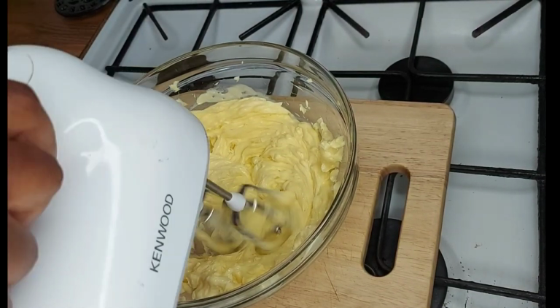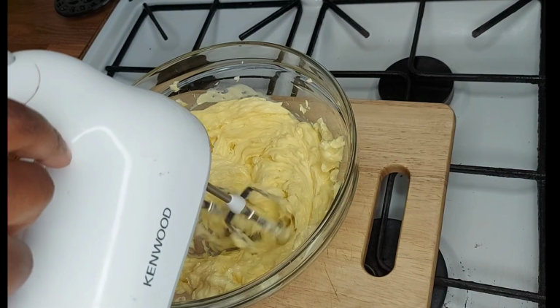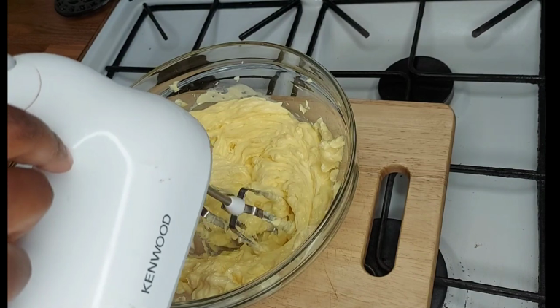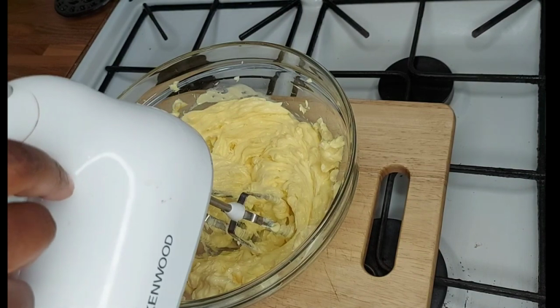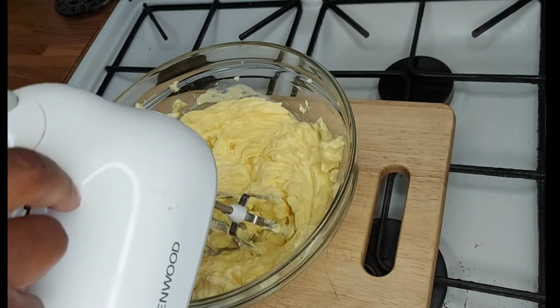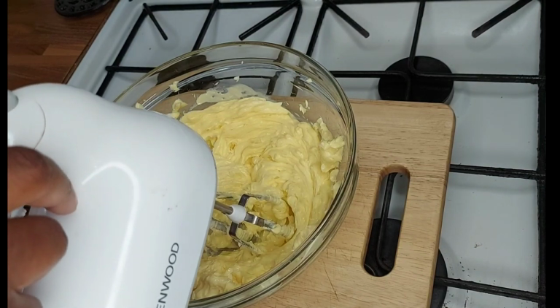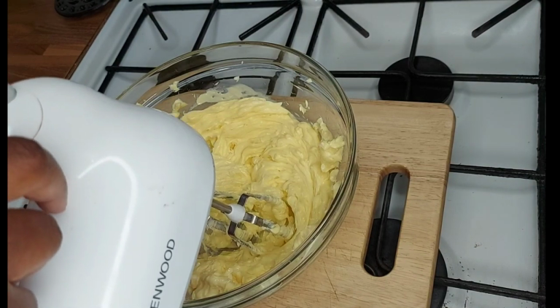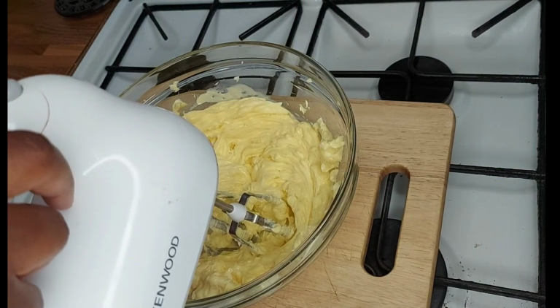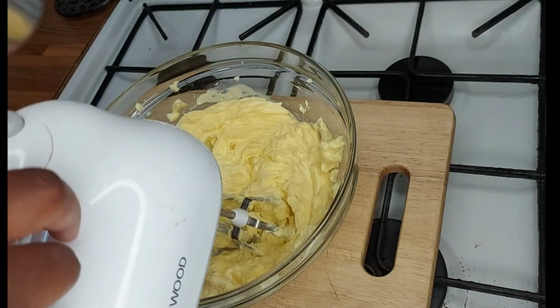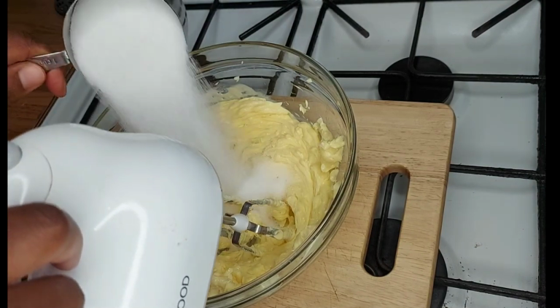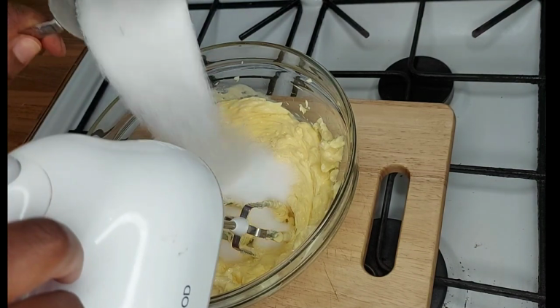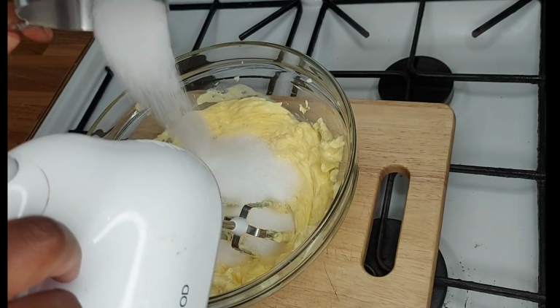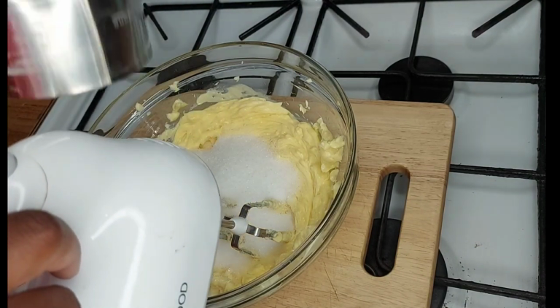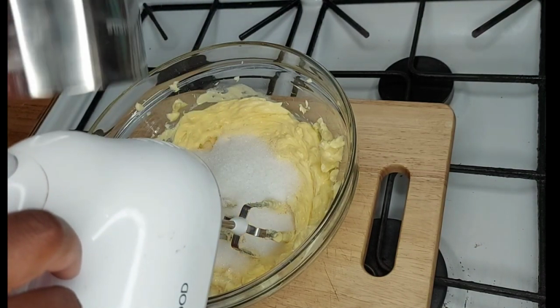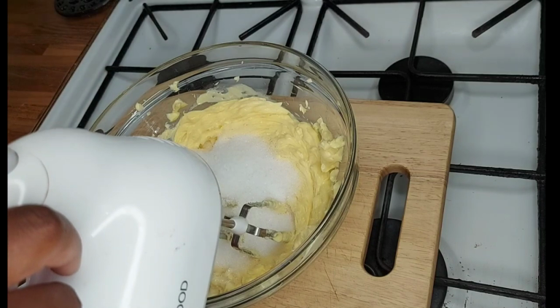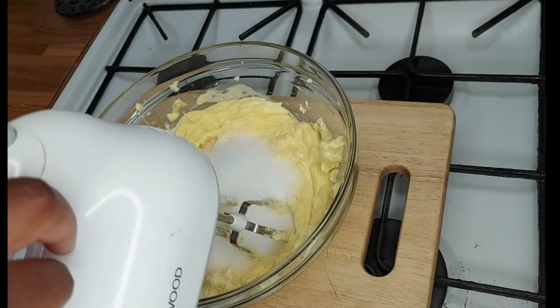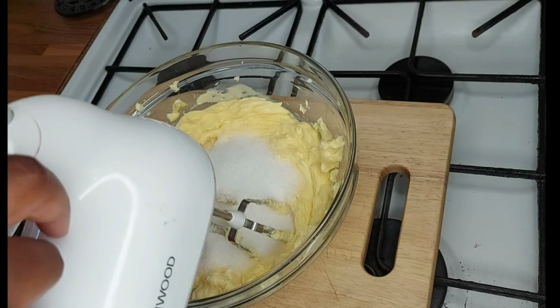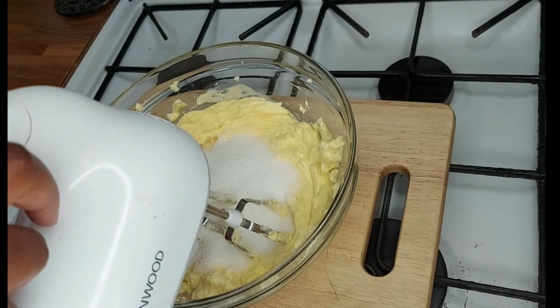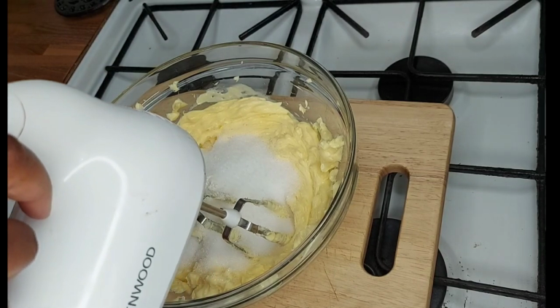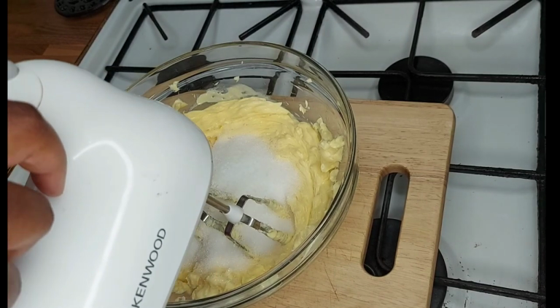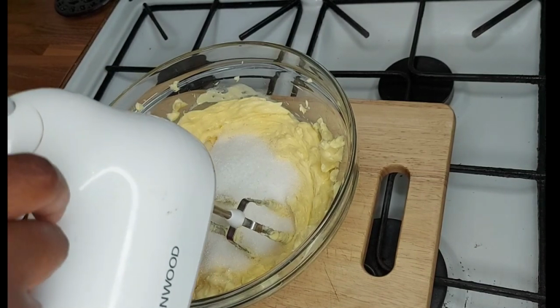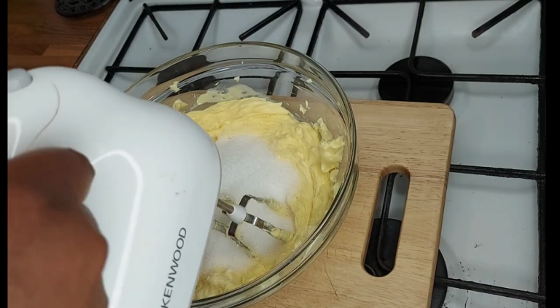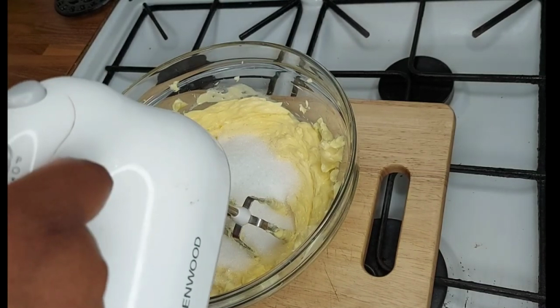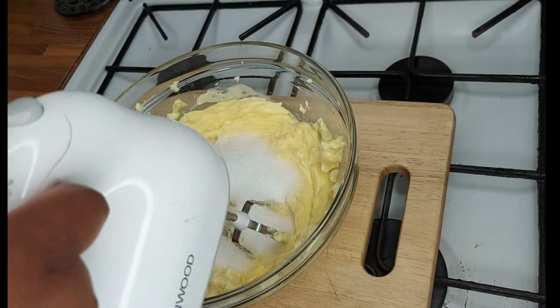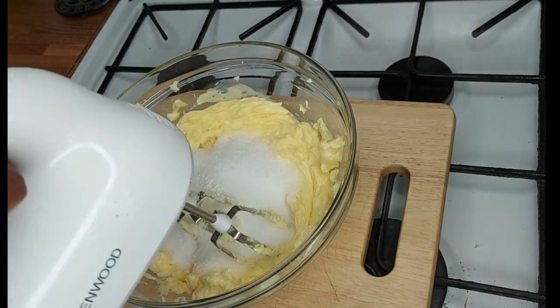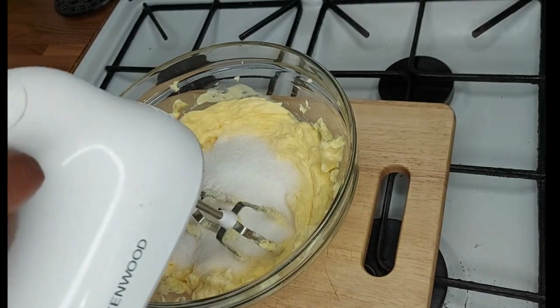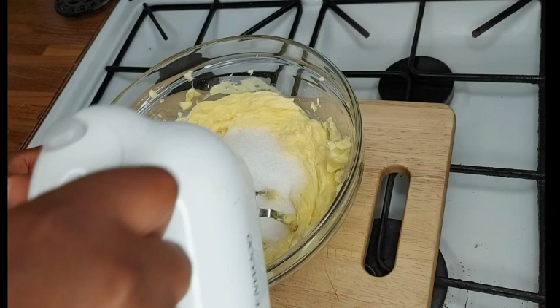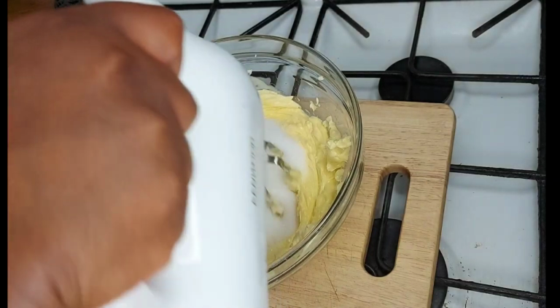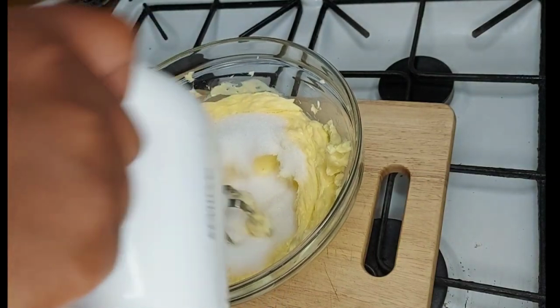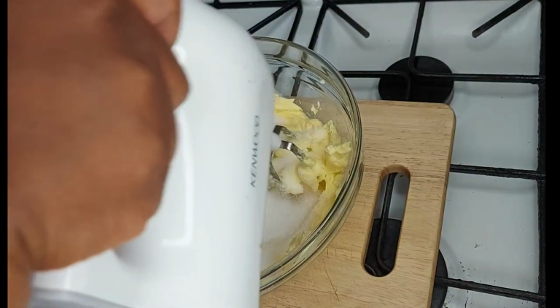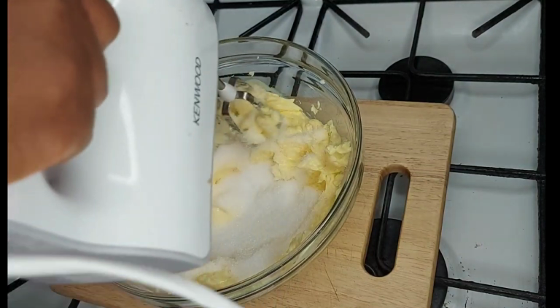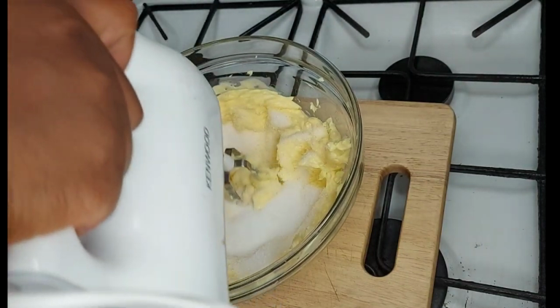We're going to put in a cup of sugar. Don't worry — as usual I will put my ingredients below, so don't worry about how much of what I'm putting in.